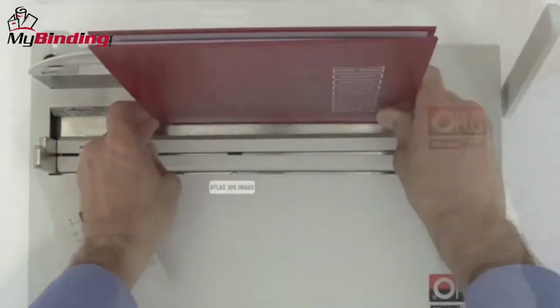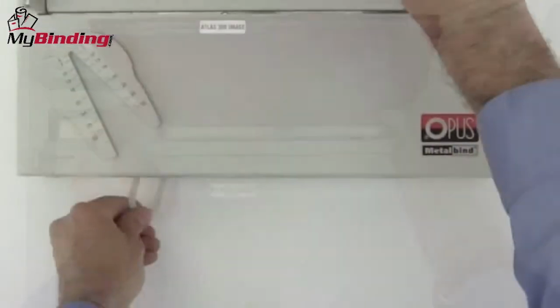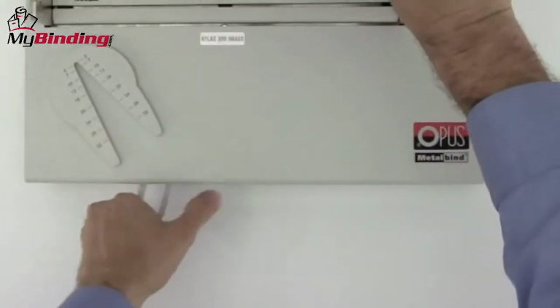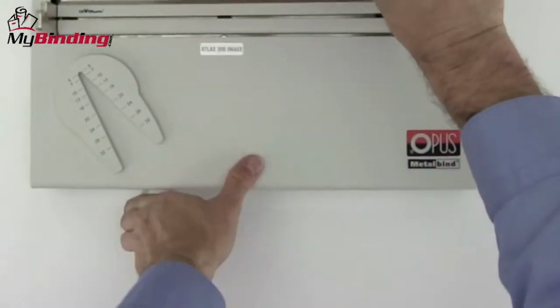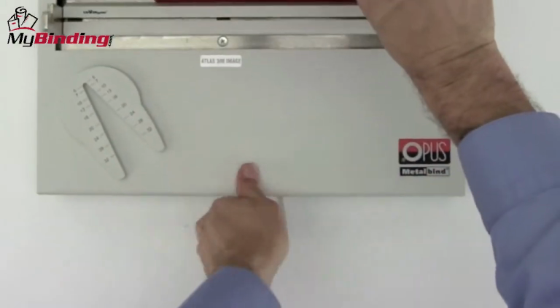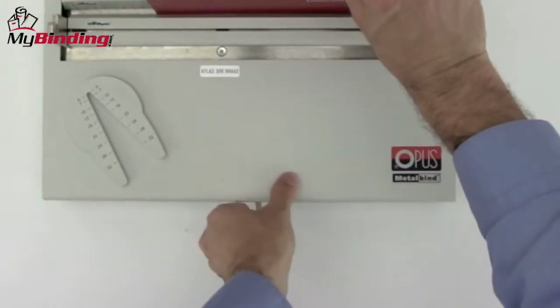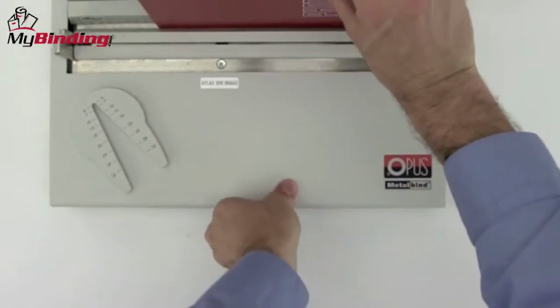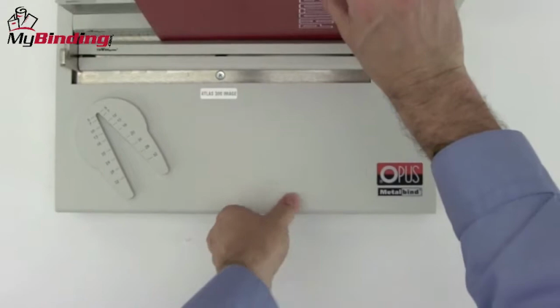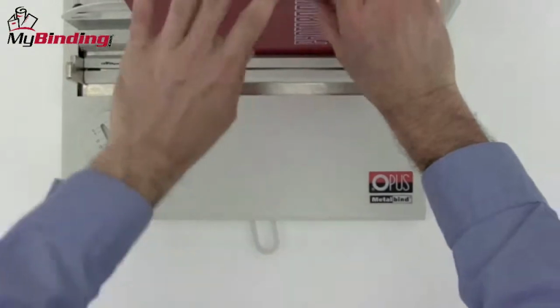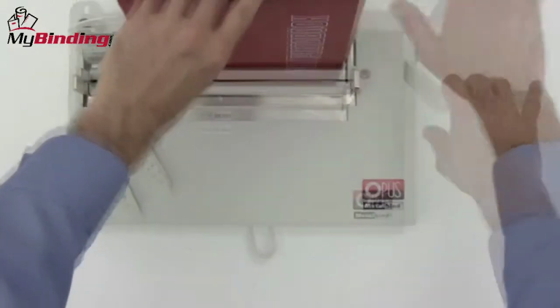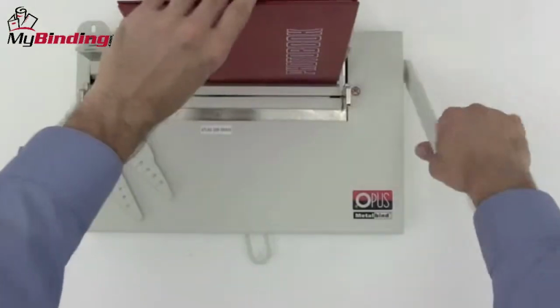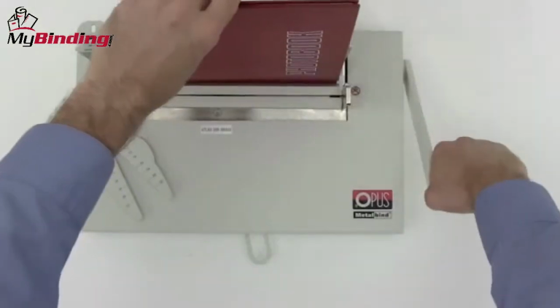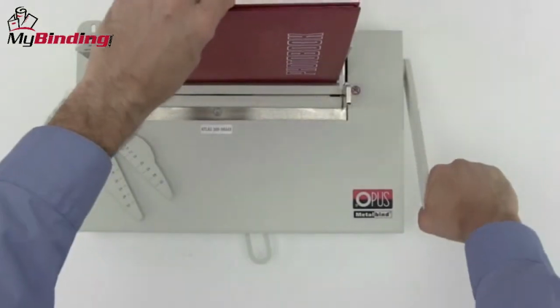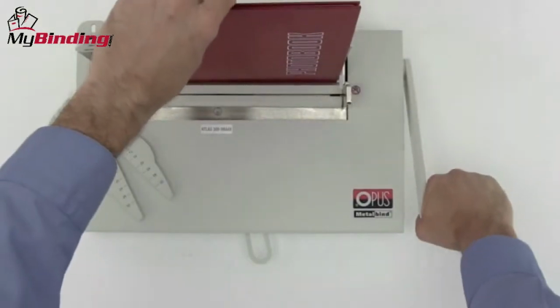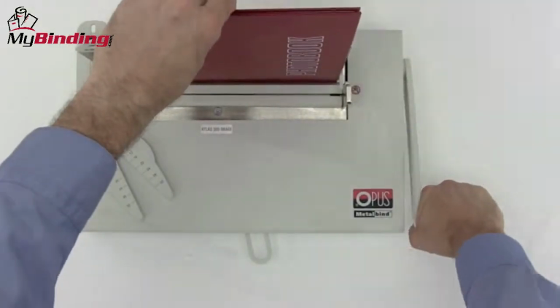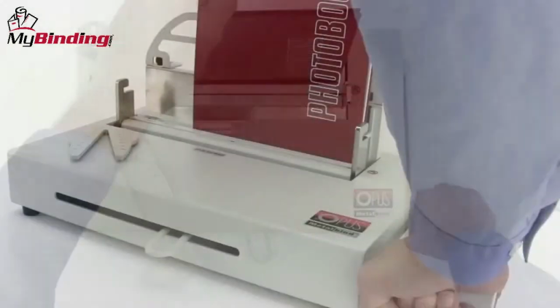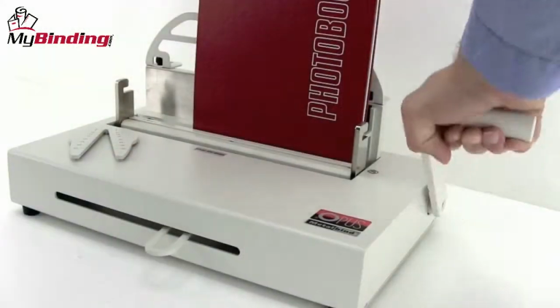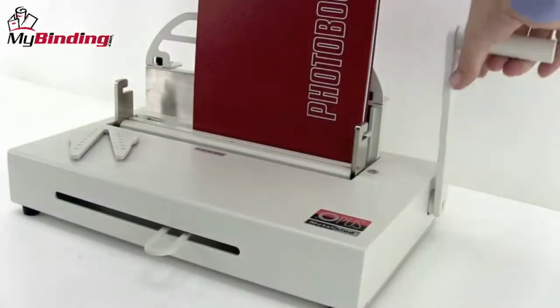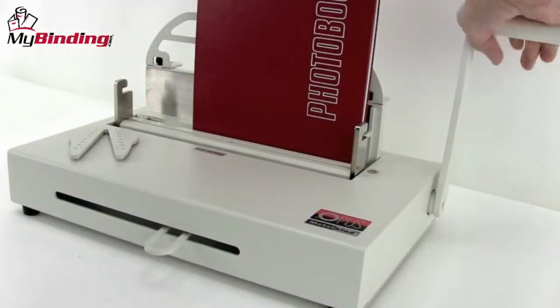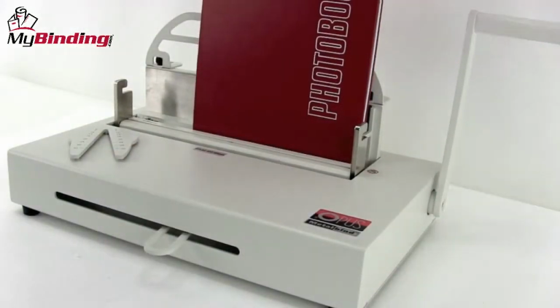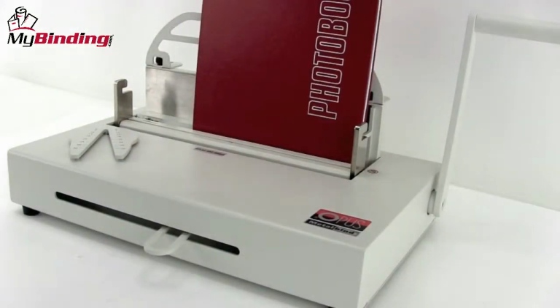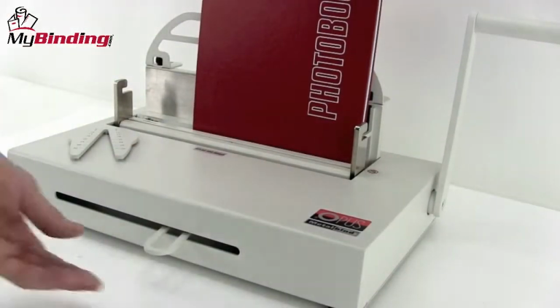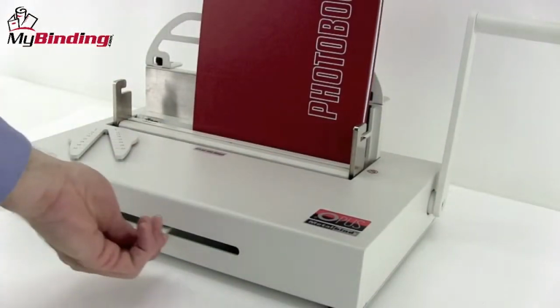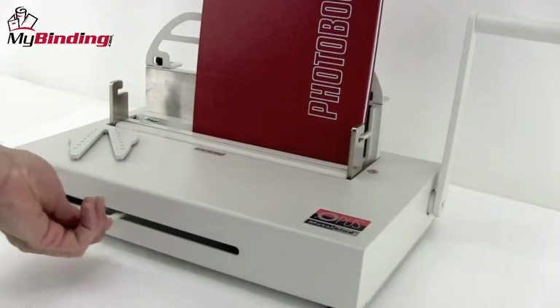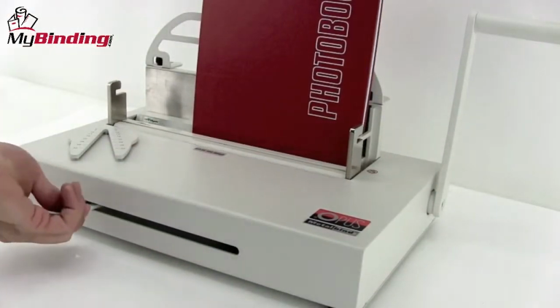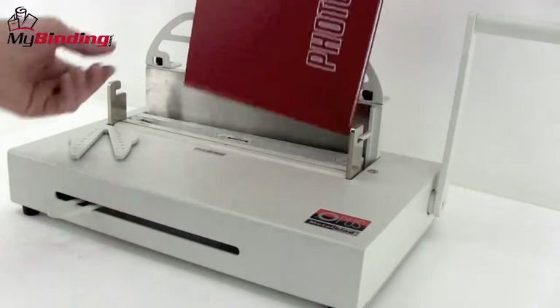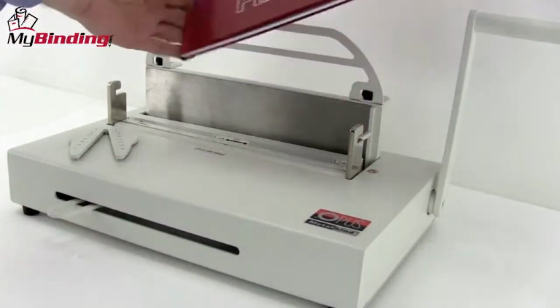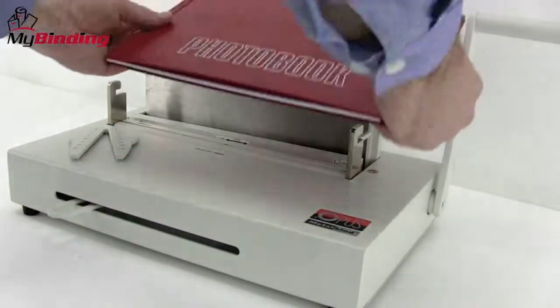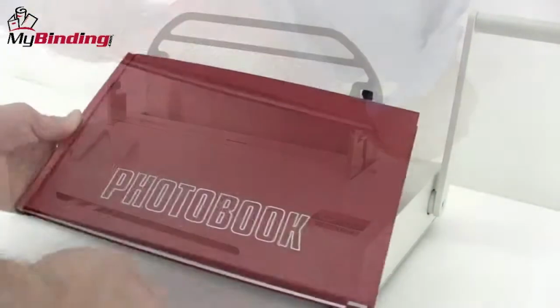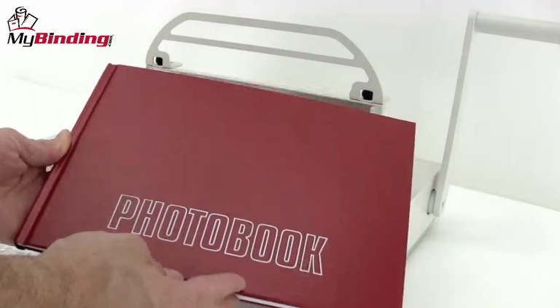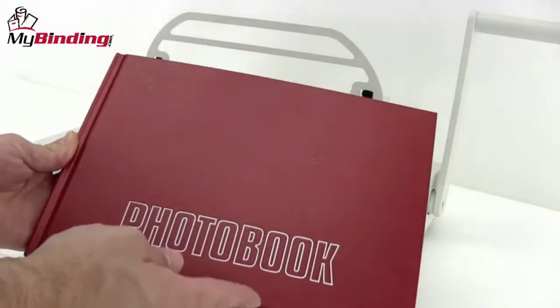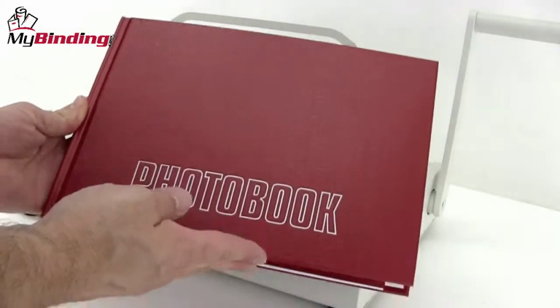Slide the clamp on the front all the way over to the right to hold it in place and pull down the lever. Release the lever, release the clamp, and you're all set.